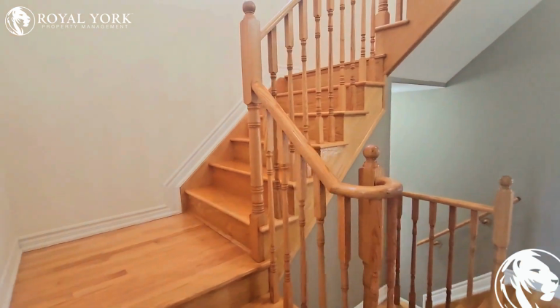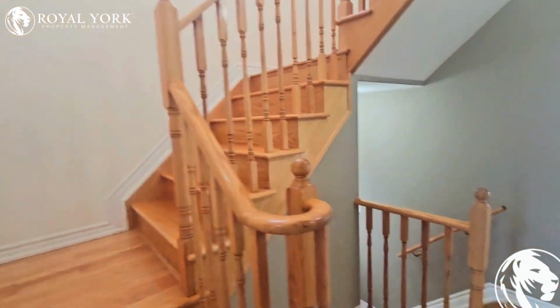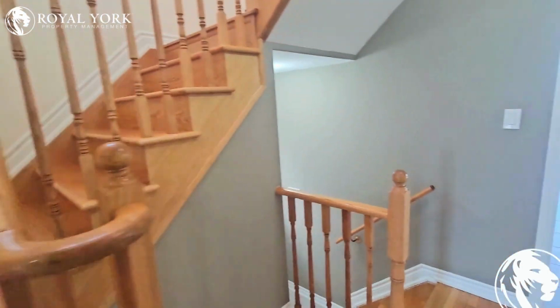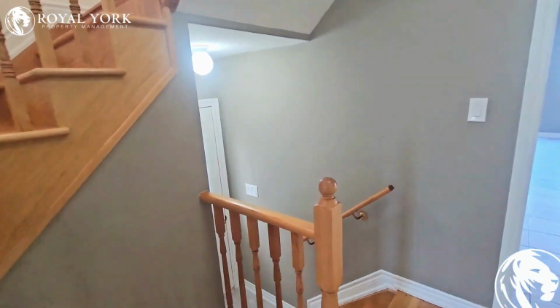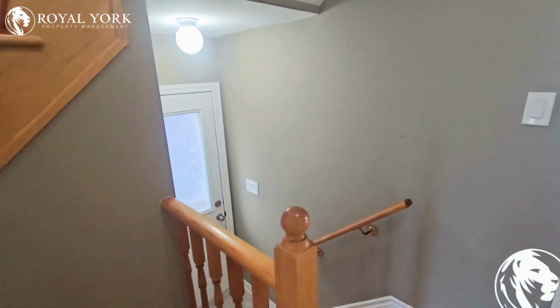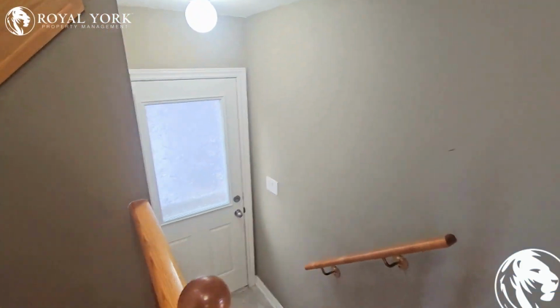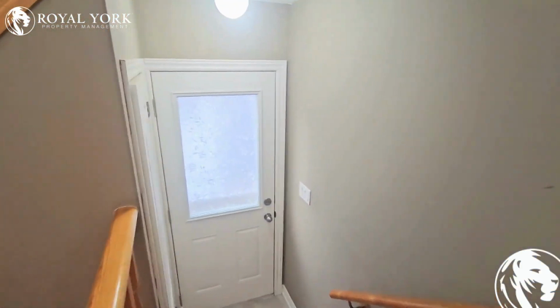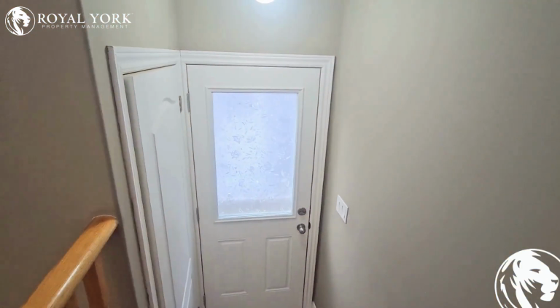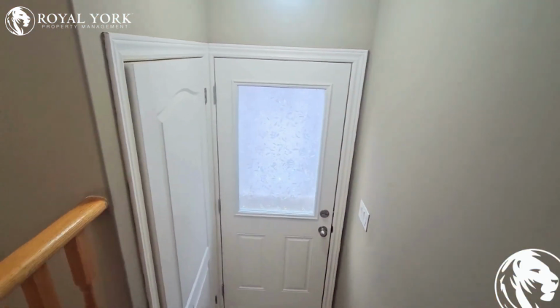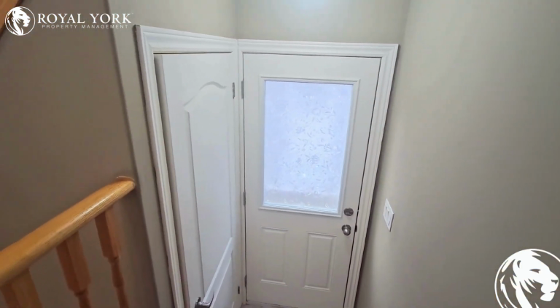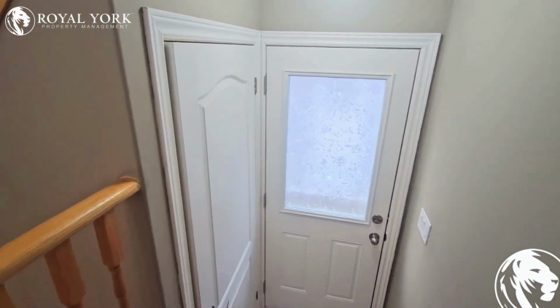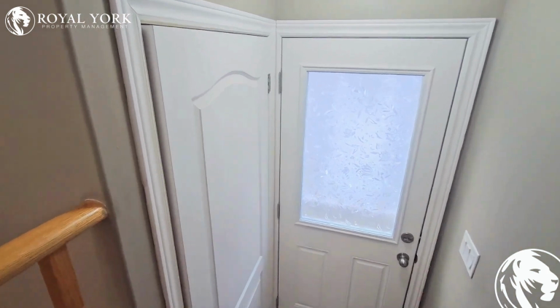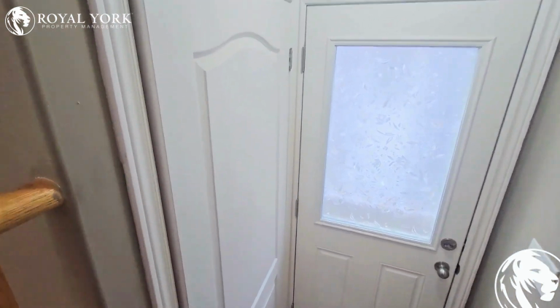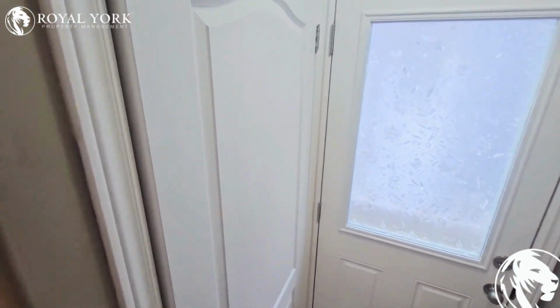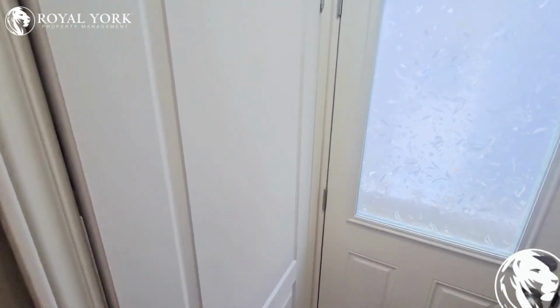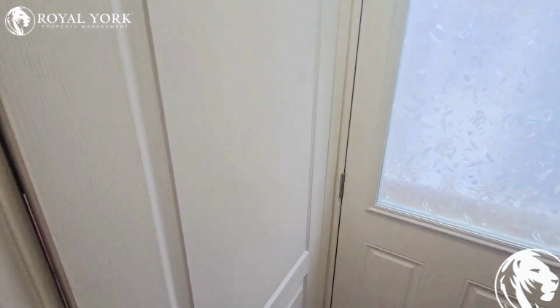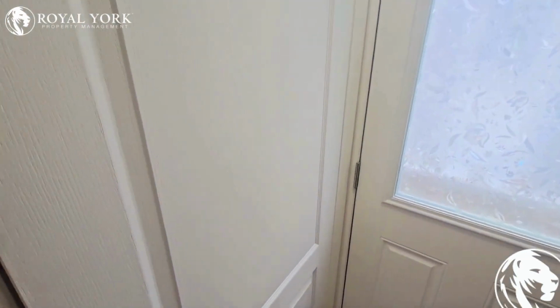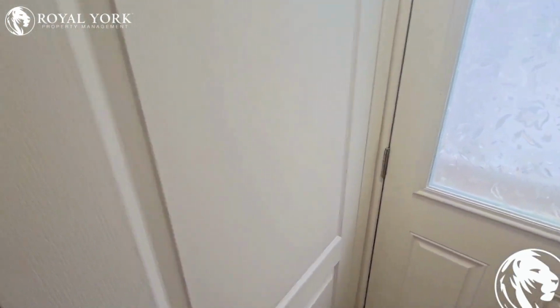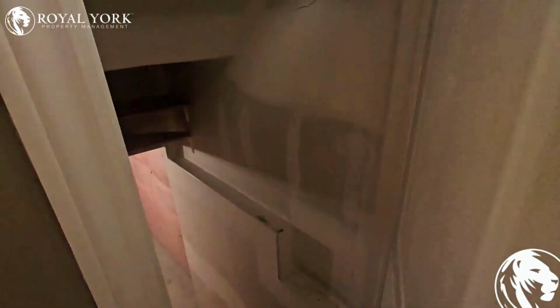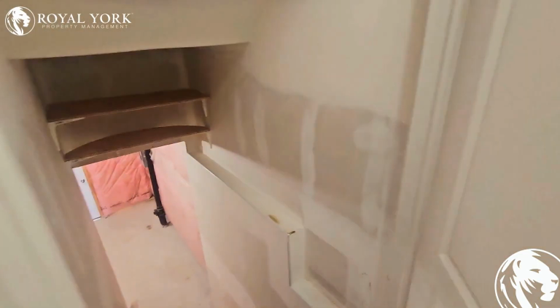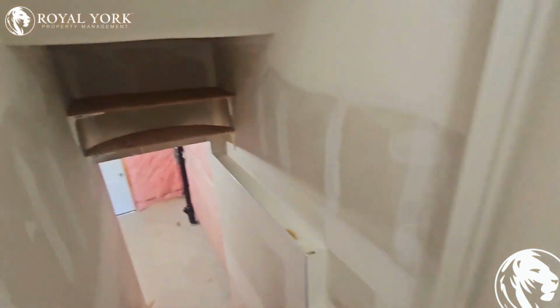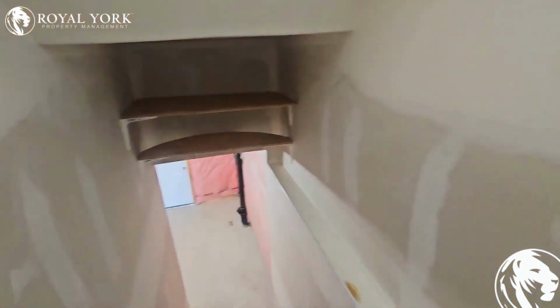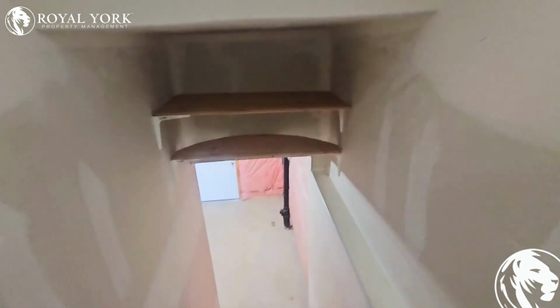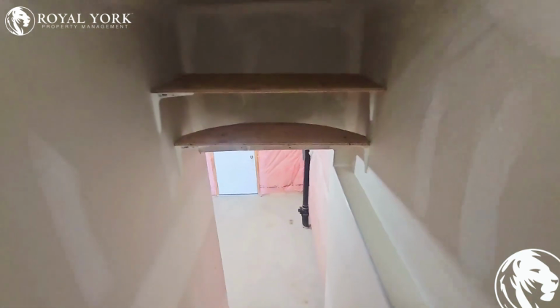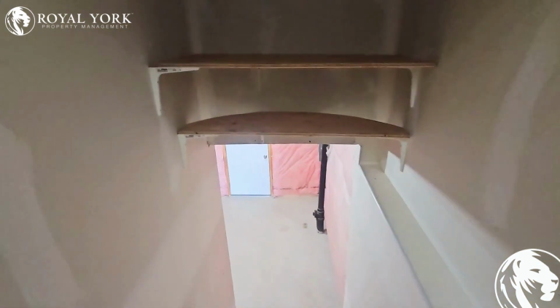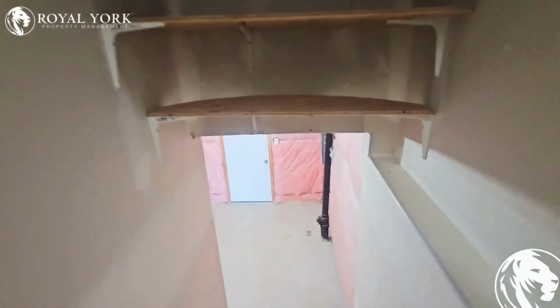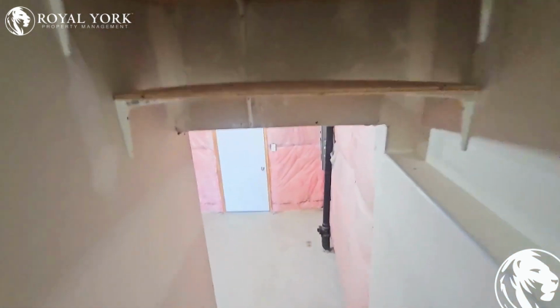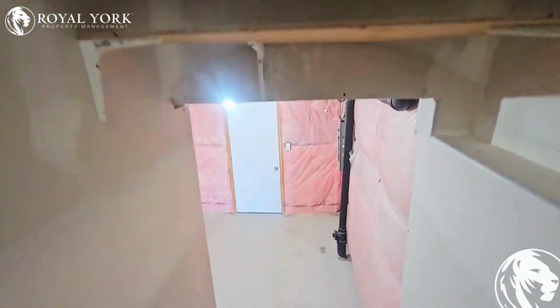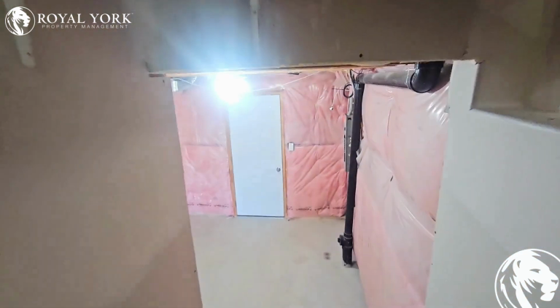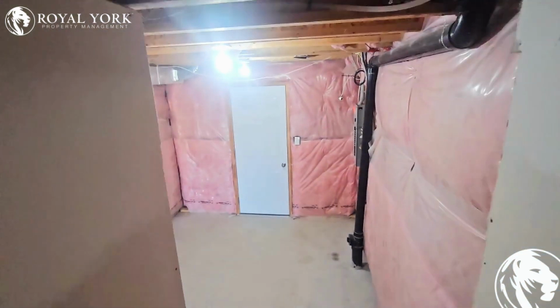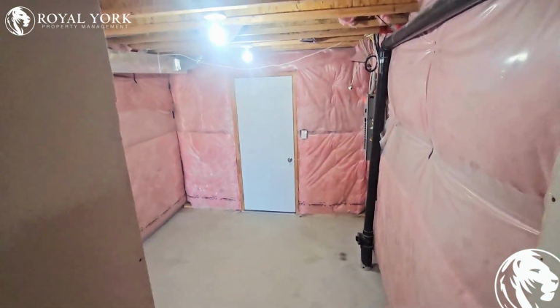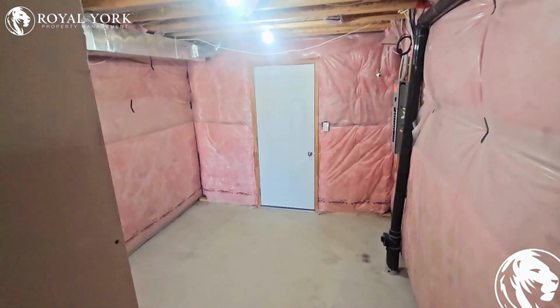Steps going up and down. We have a side door entry and entry to the basement. As mentioned, it's a walkout, so we're just going to have a quick look — it's unfinished. There's a cold room right ahead of us there.